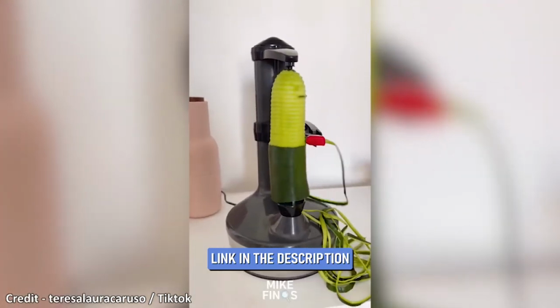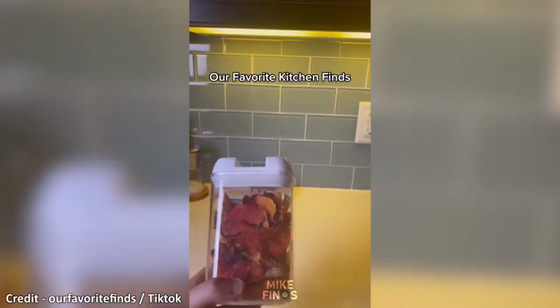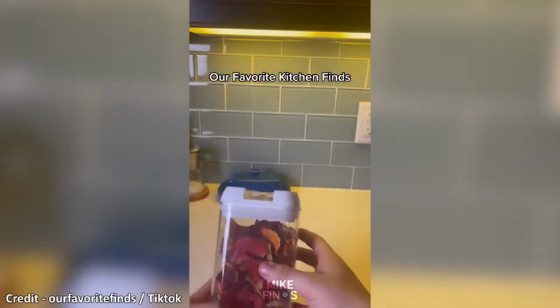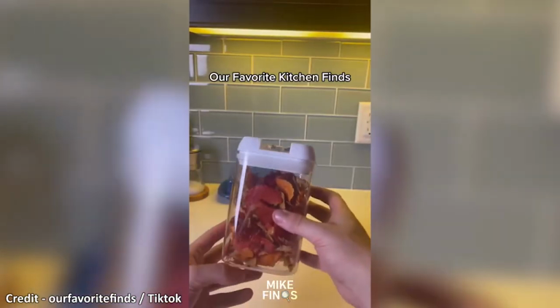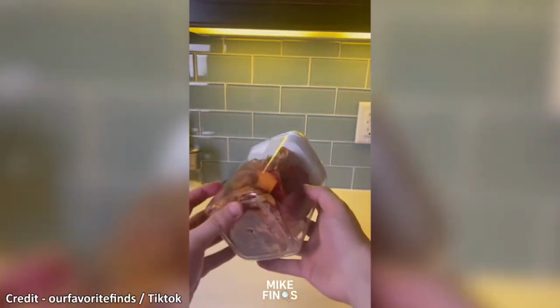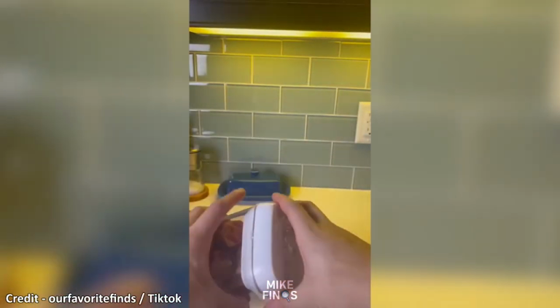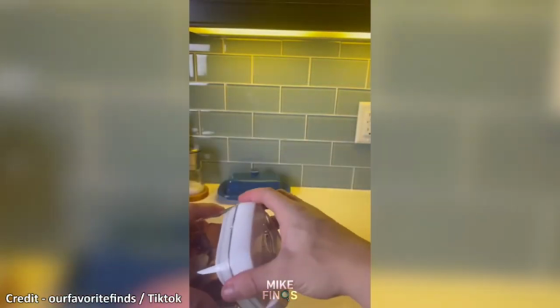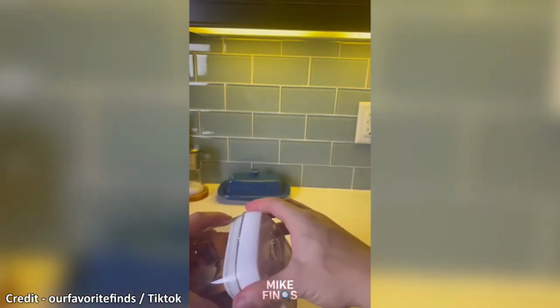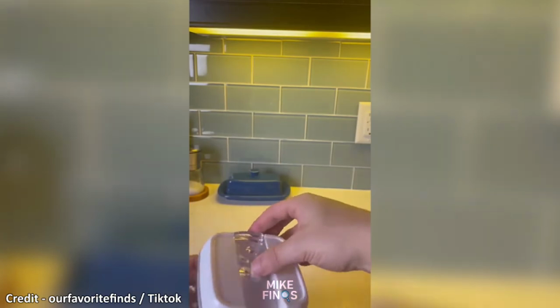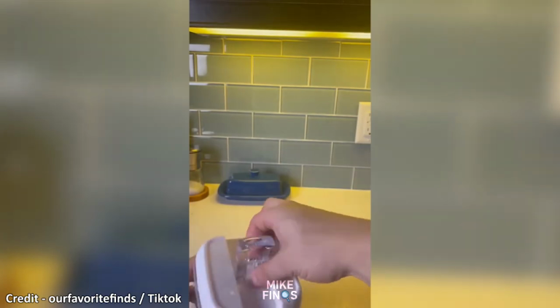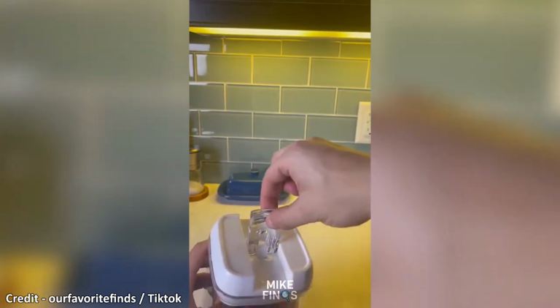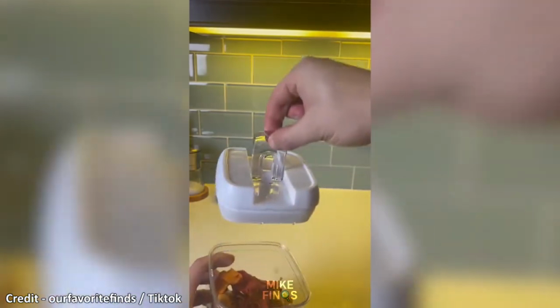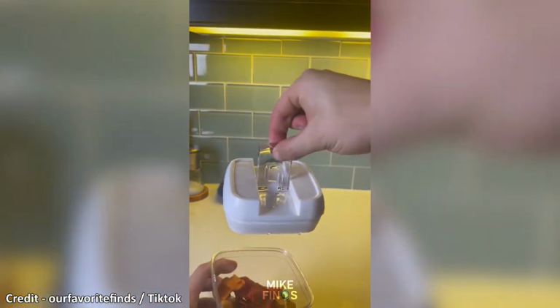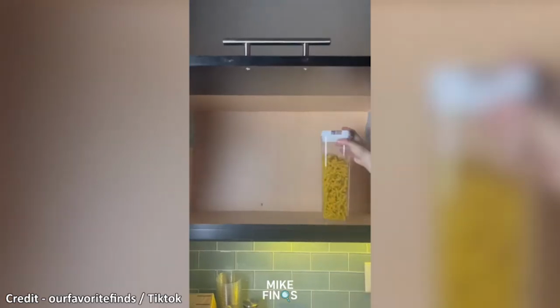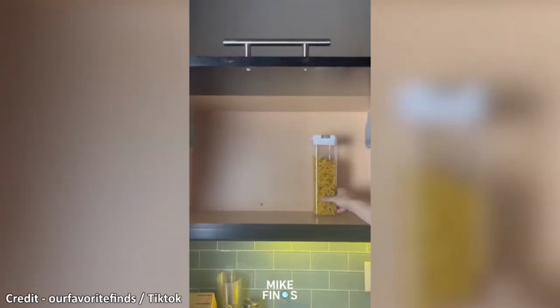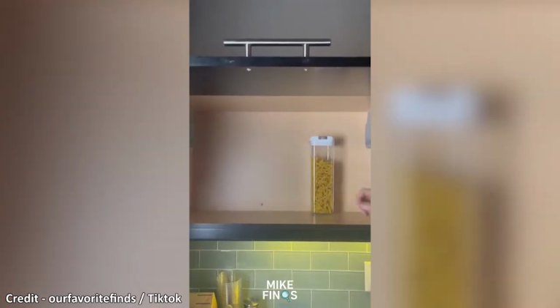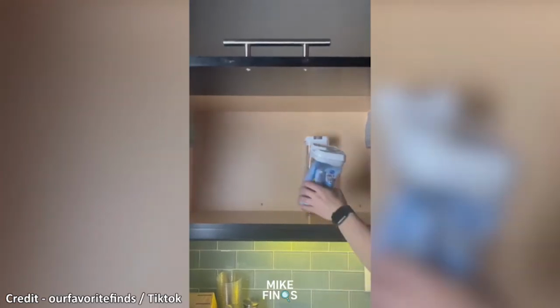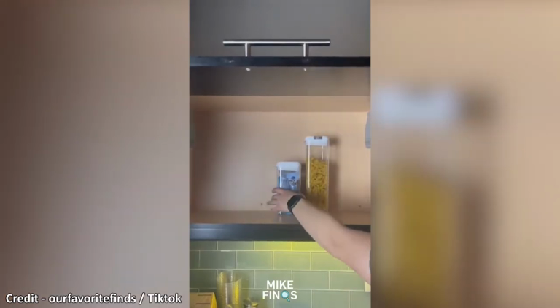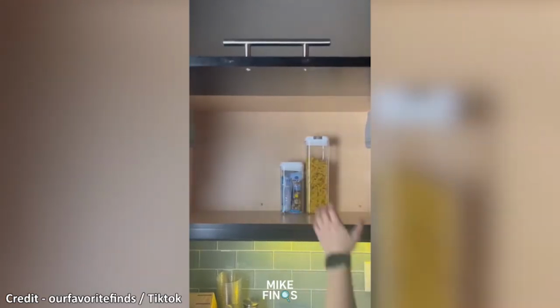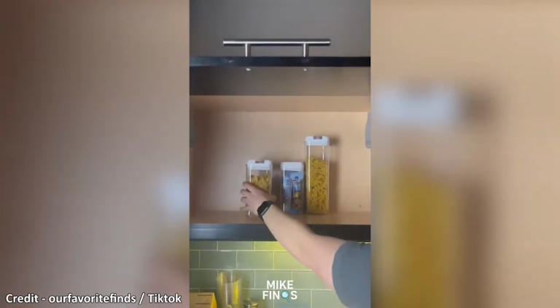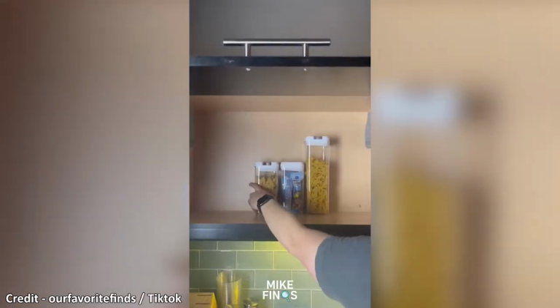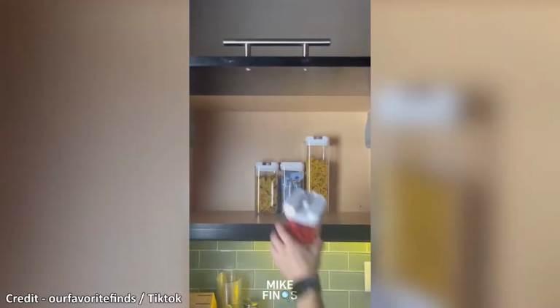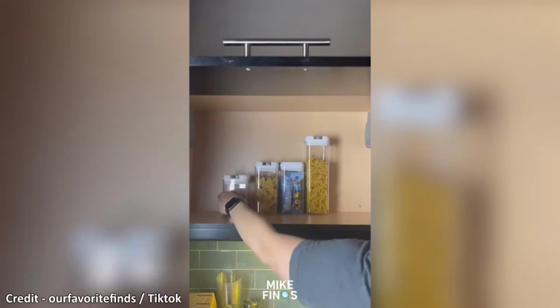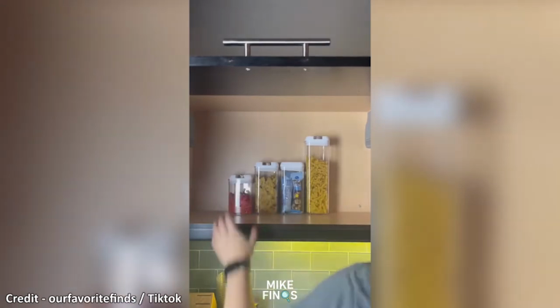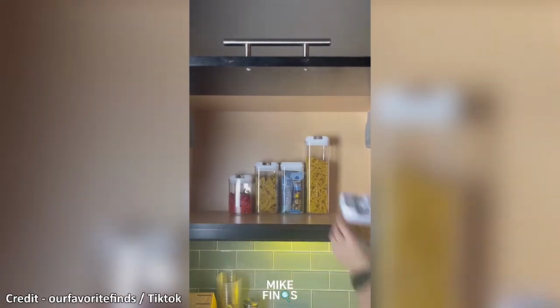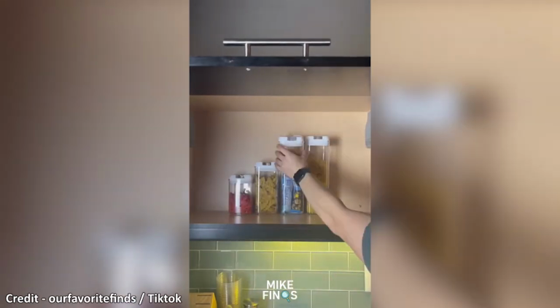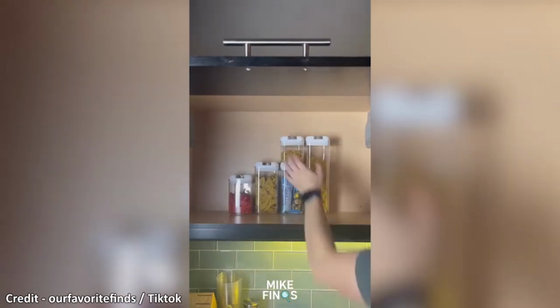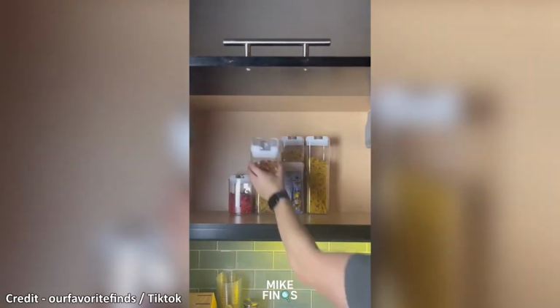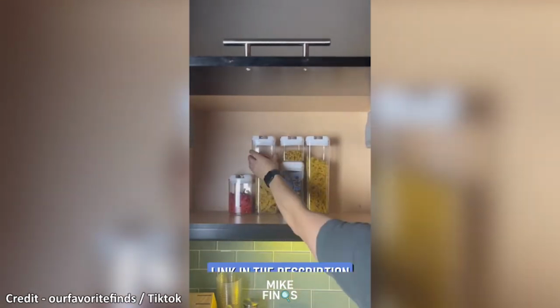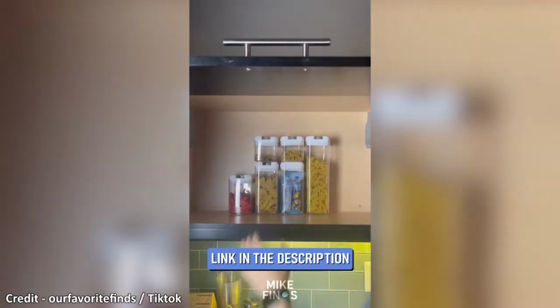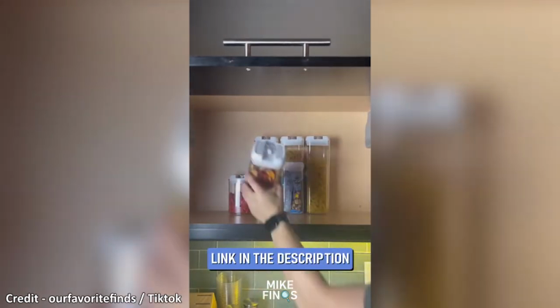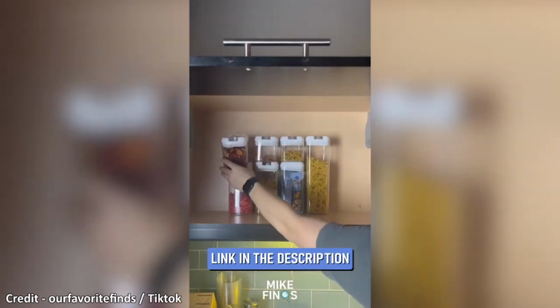If your pantry gets as messy as mine does, then you're going to love these airtight food storage containers. They come in a pack of seven in three different sizes and all stack to the same height. It makes it so clean and so easy to grab whatever you want.